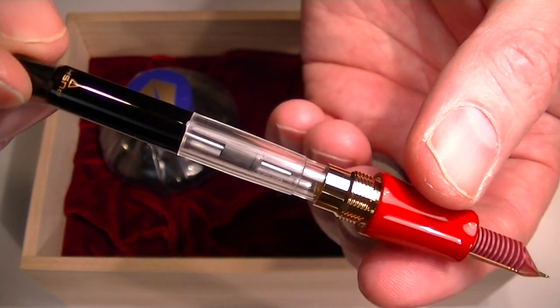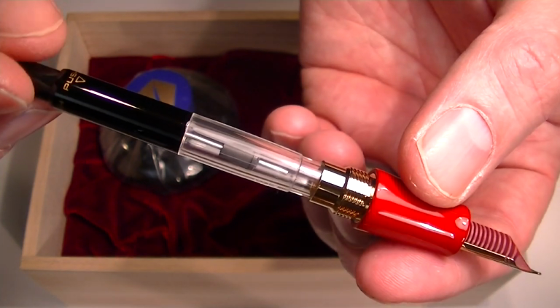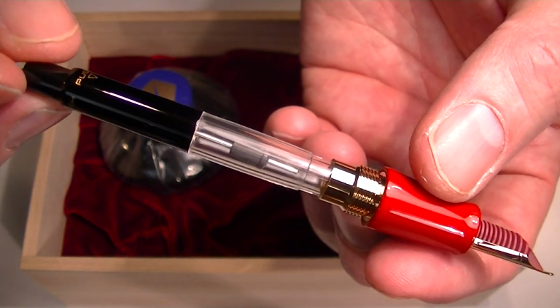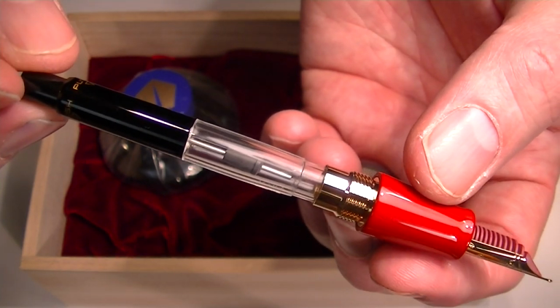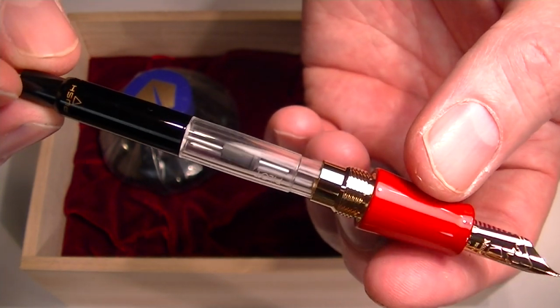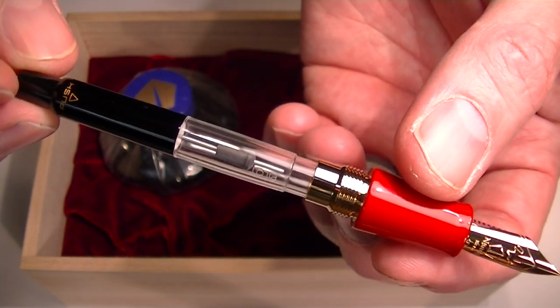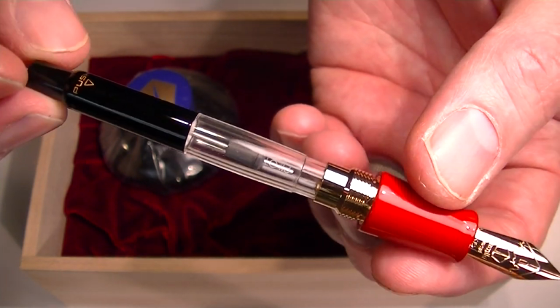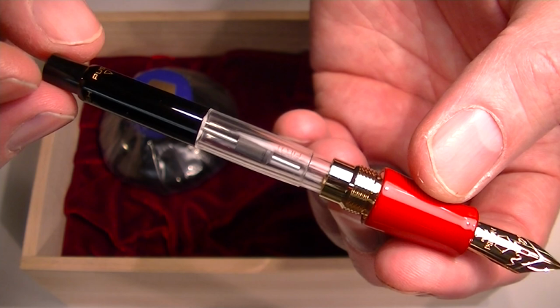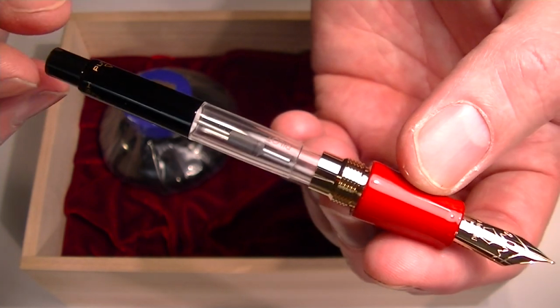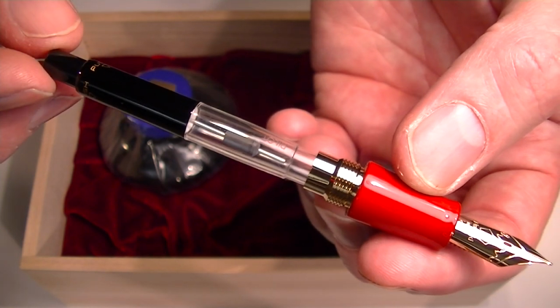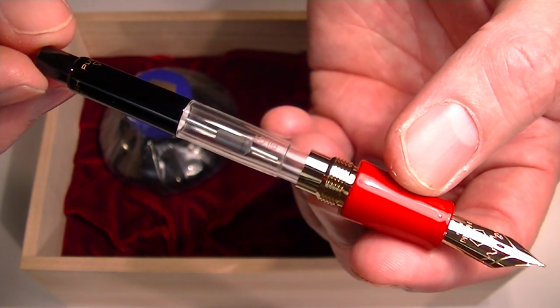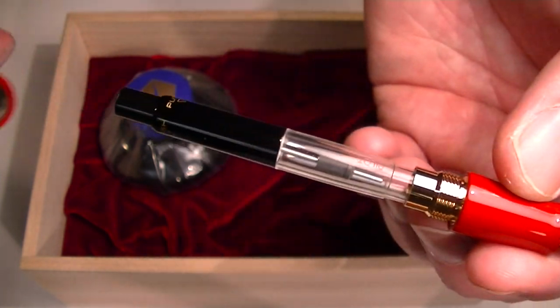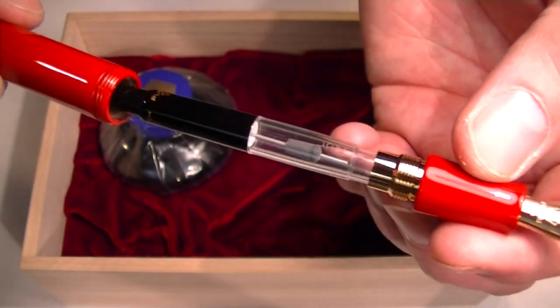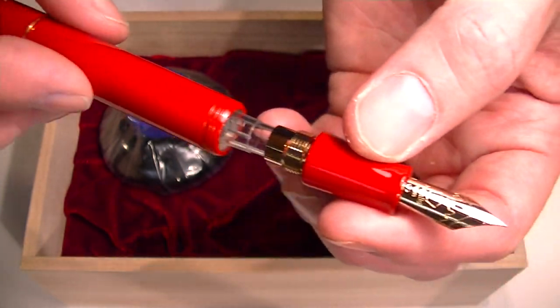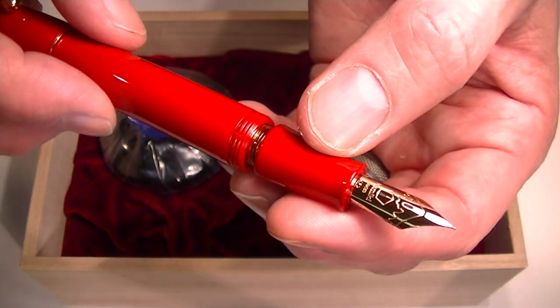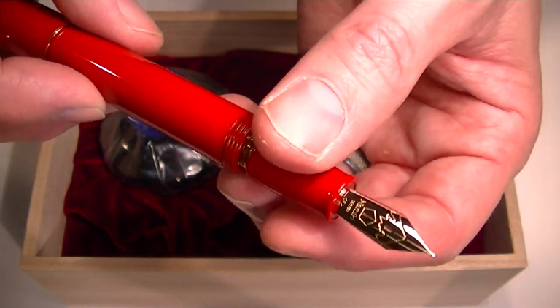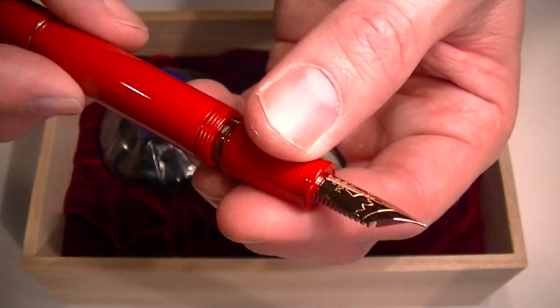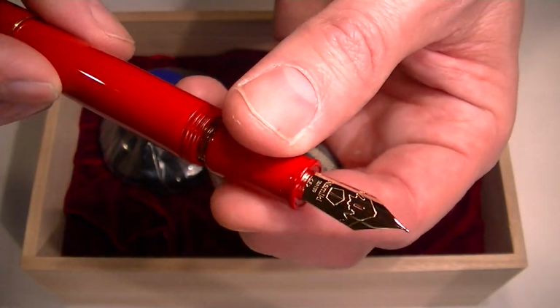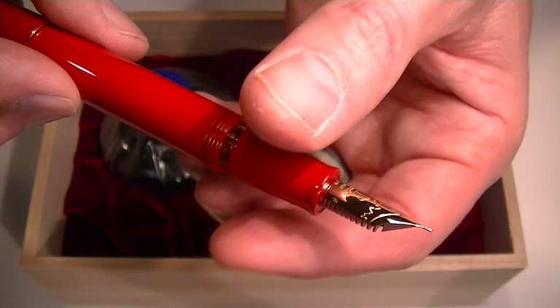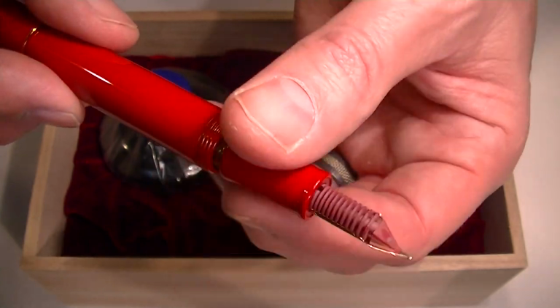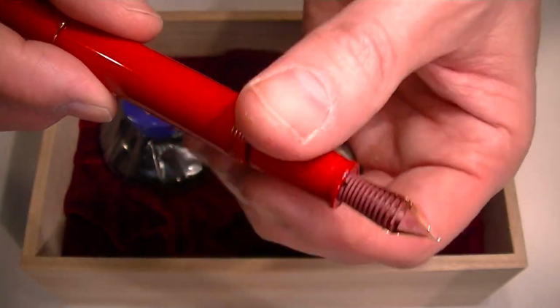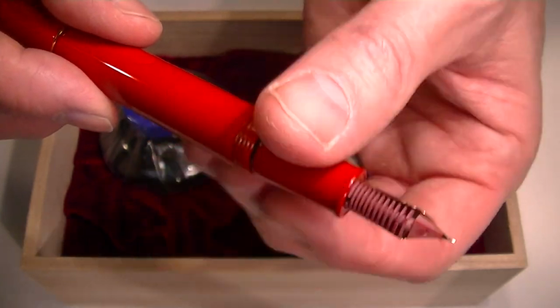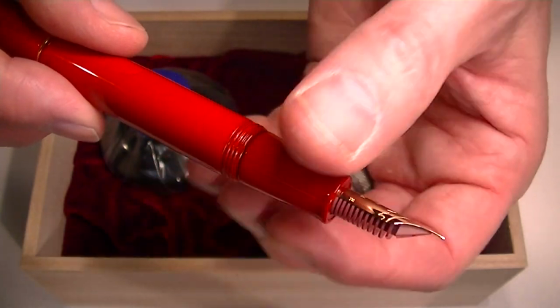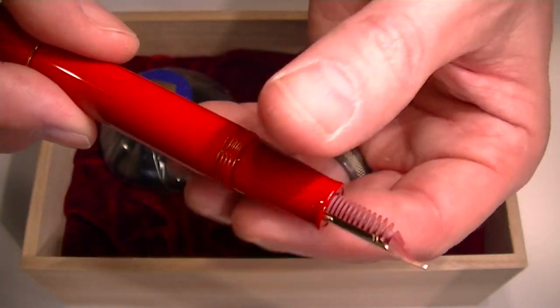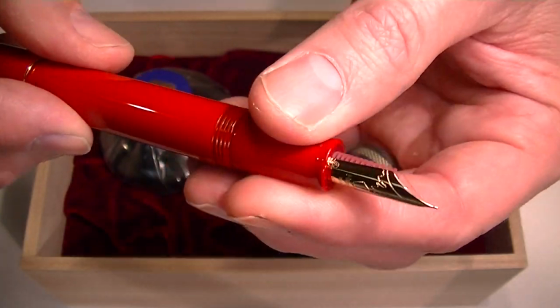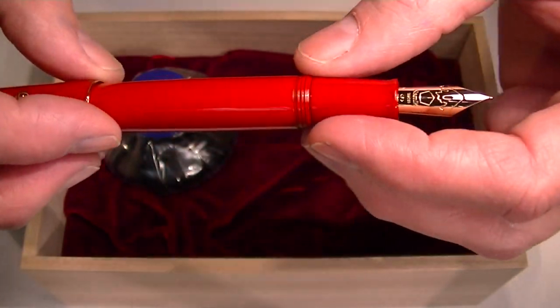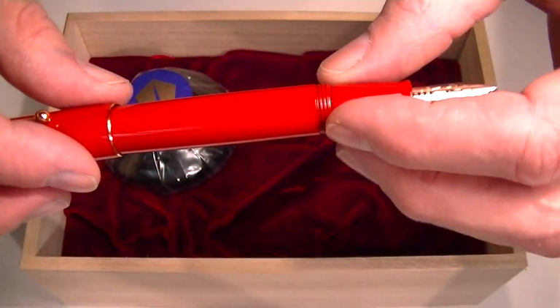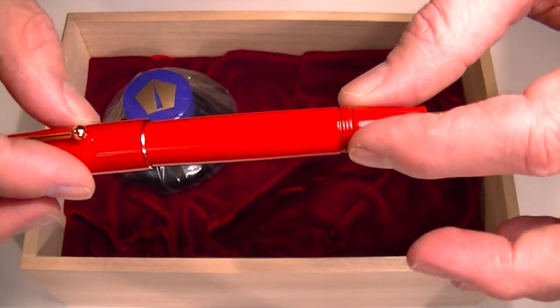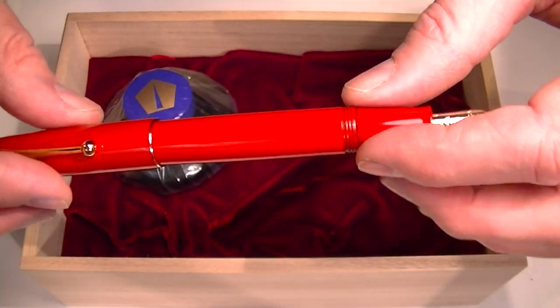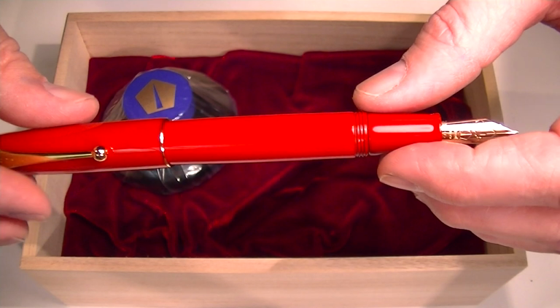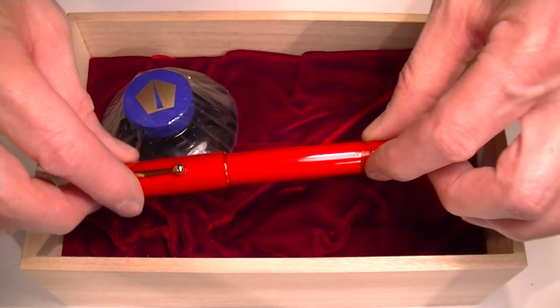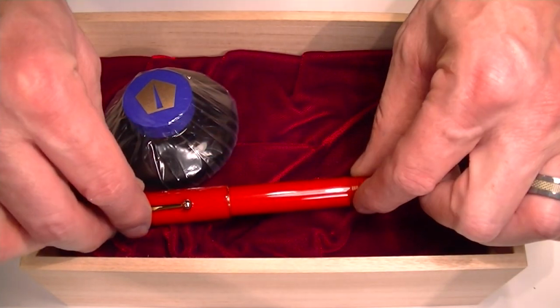So if you prefer to use the bottled inks — the ink that came with it or another bottled ink — you can use that as well. Or you can use ink cartridges. It's going to use the proprietary Namiki ink cartridges.